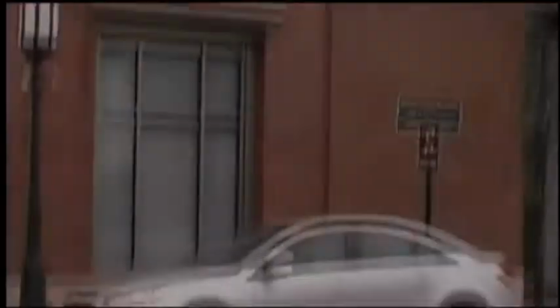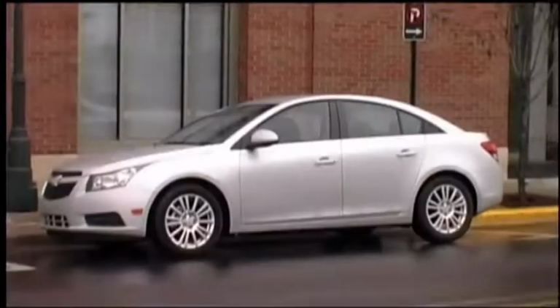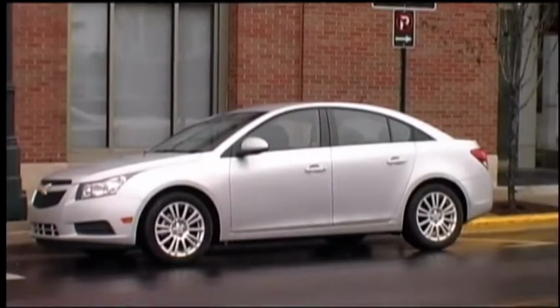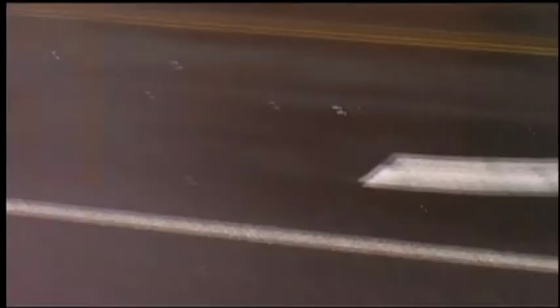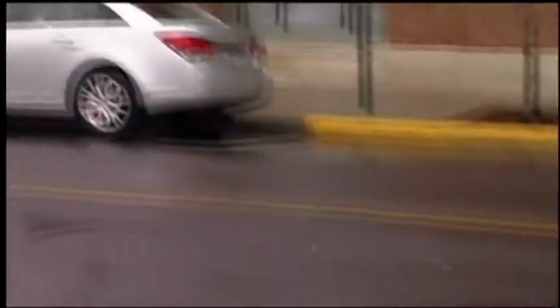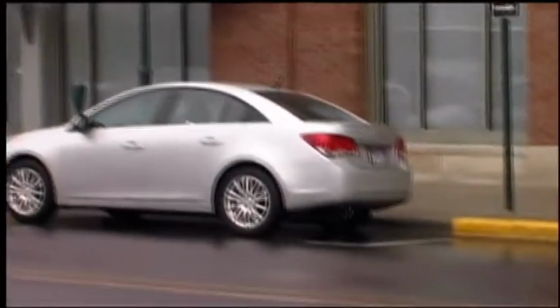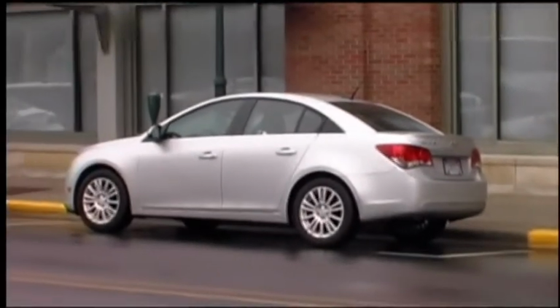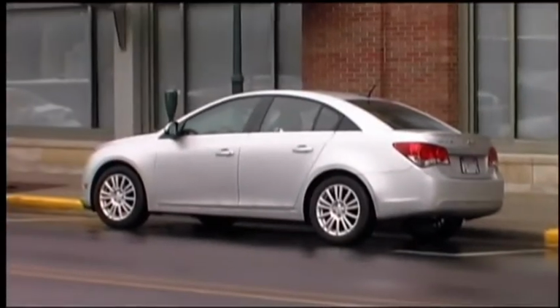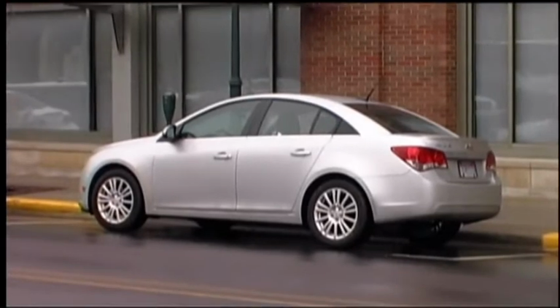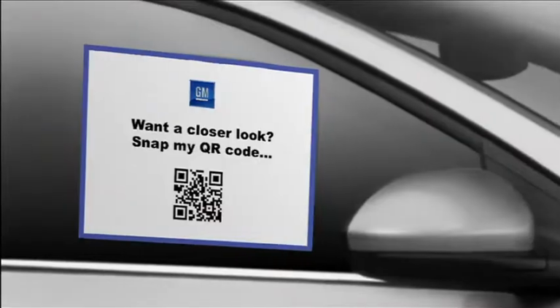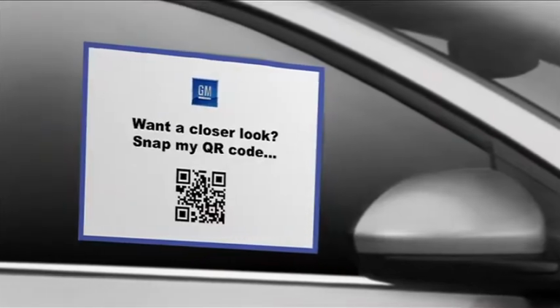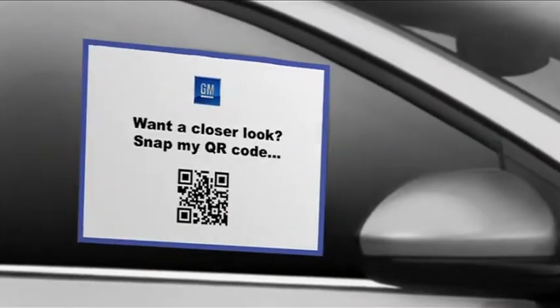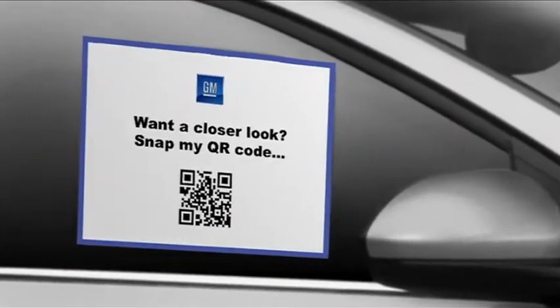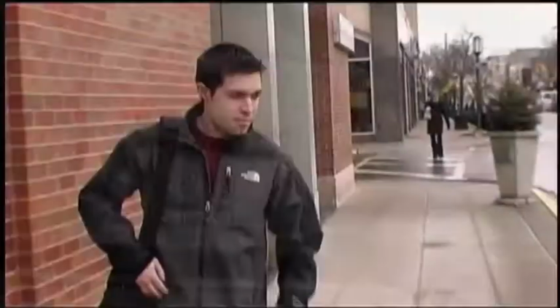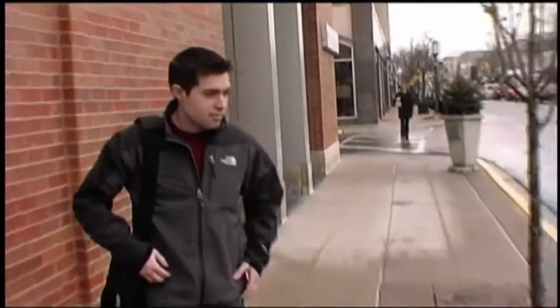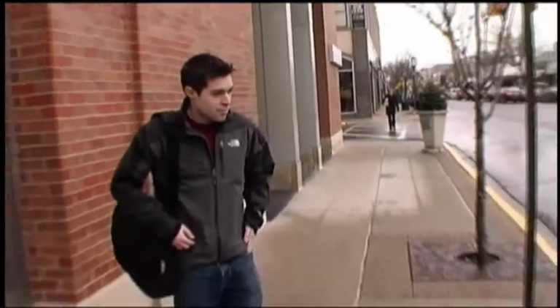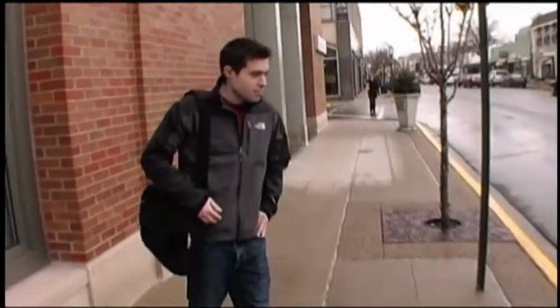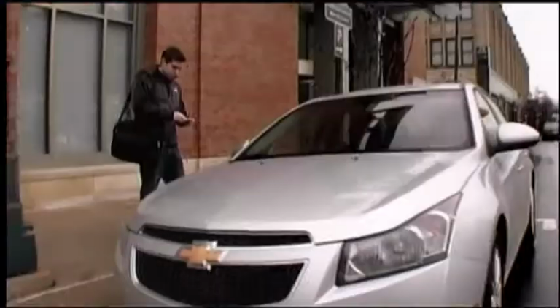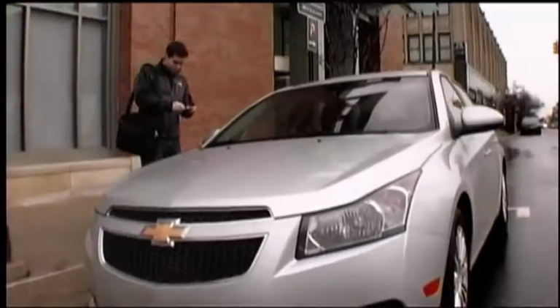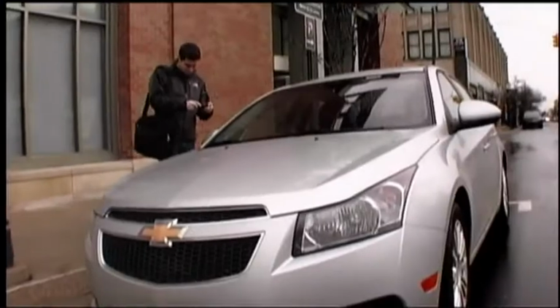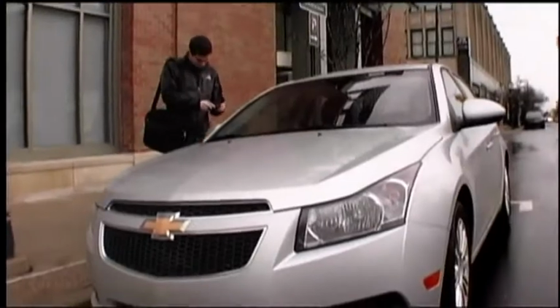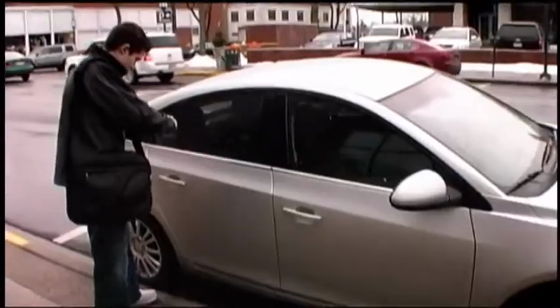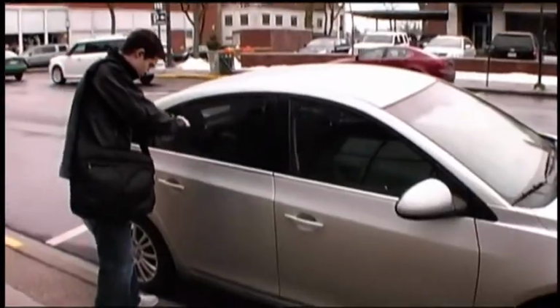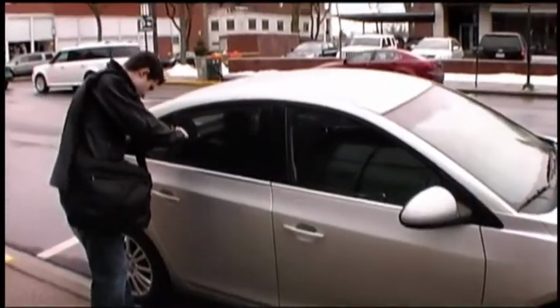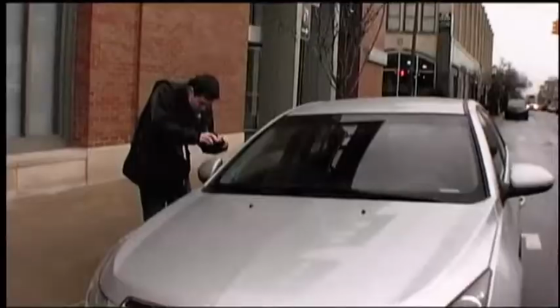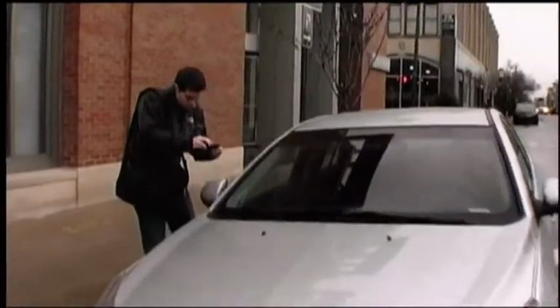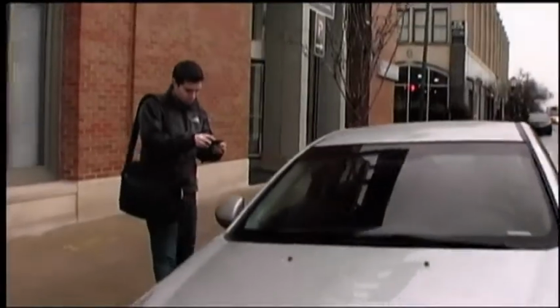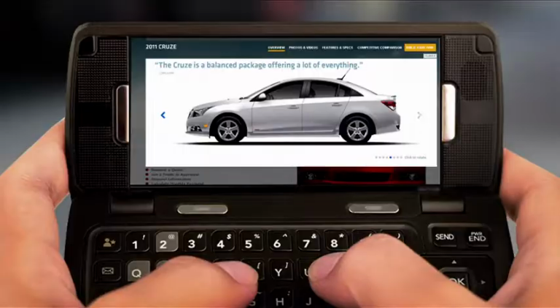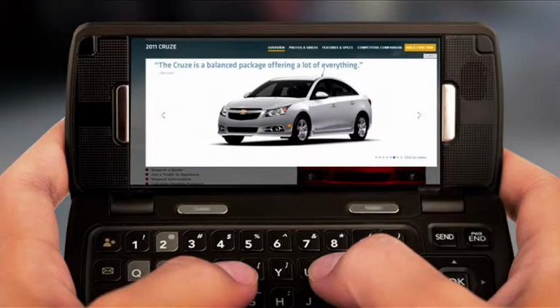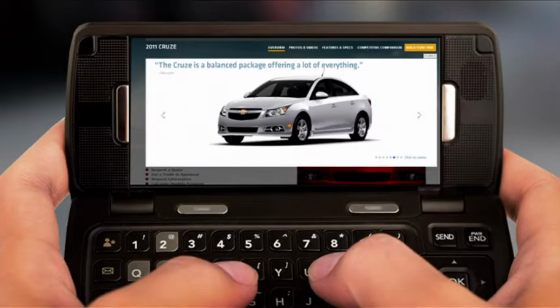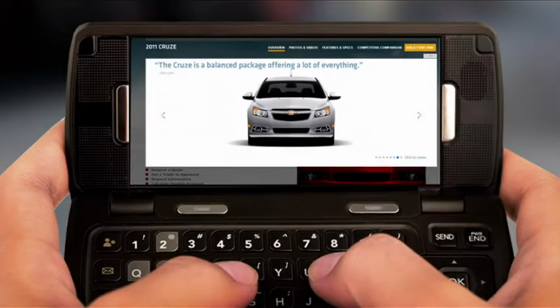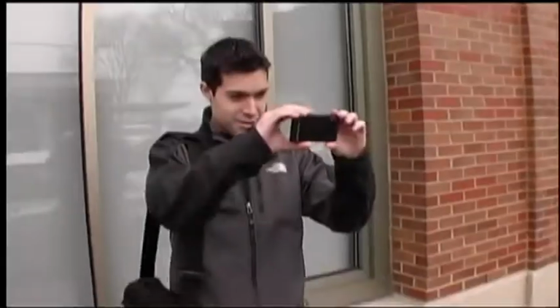We began by placing popular vehicle models around town with QR codes on the windows. The QR codes gave possible buyers an up-close, augmented reality look at the vehicle, right at the first moment of piqued interest and excitement.